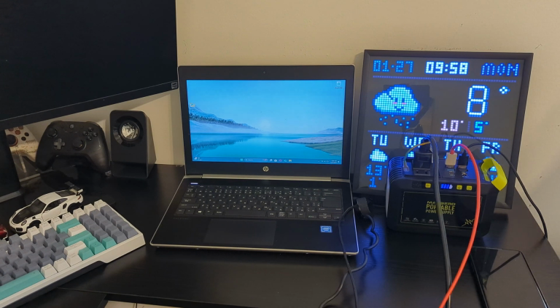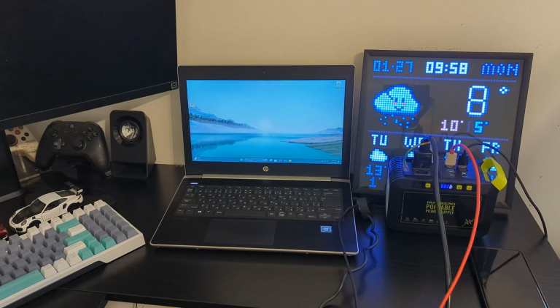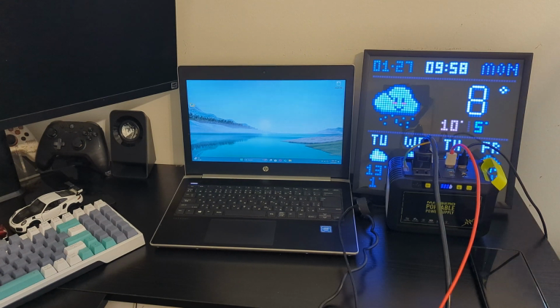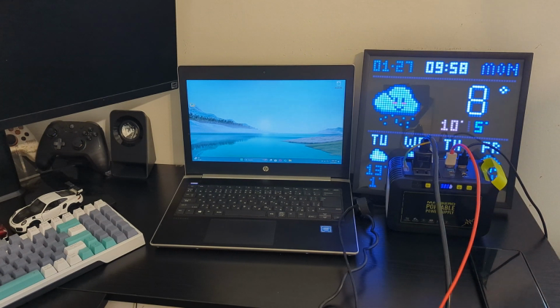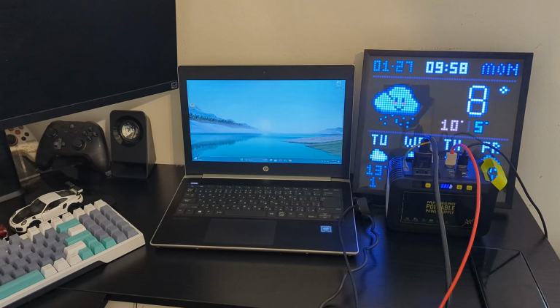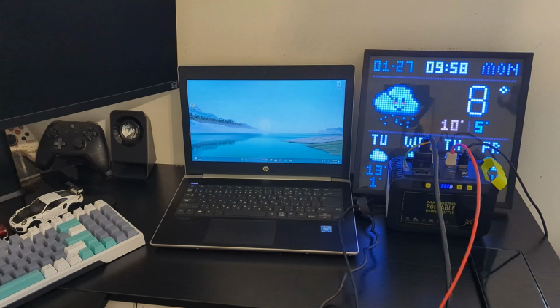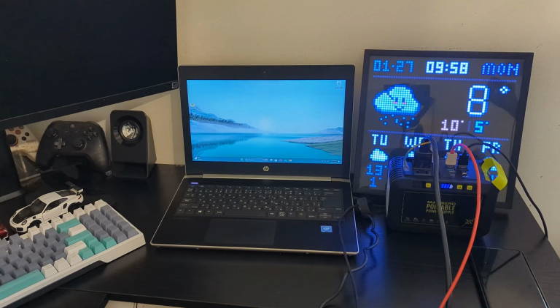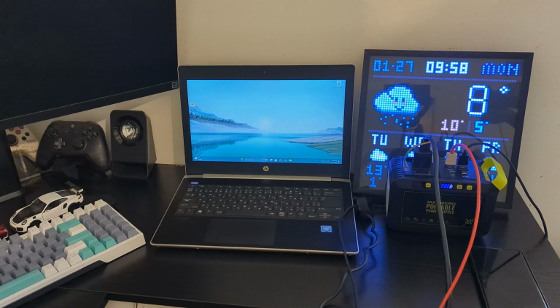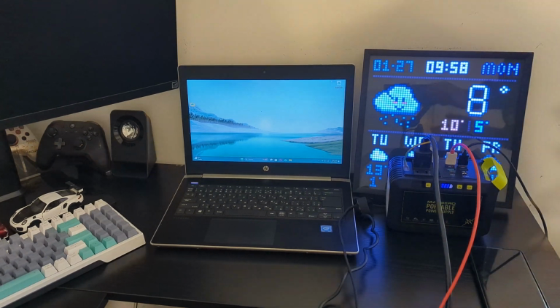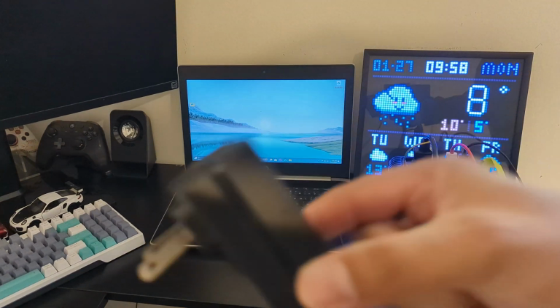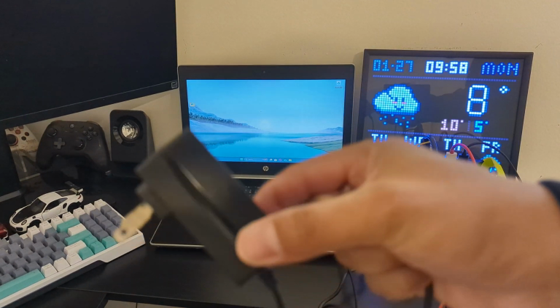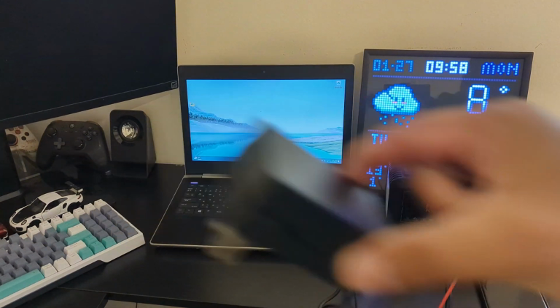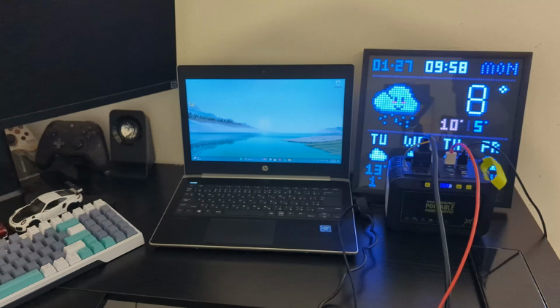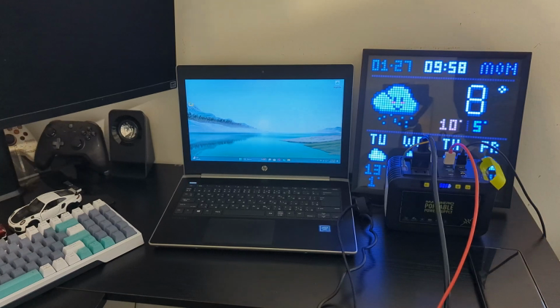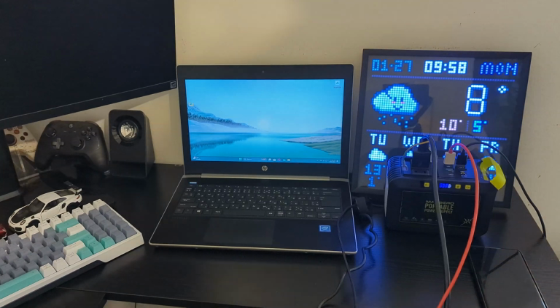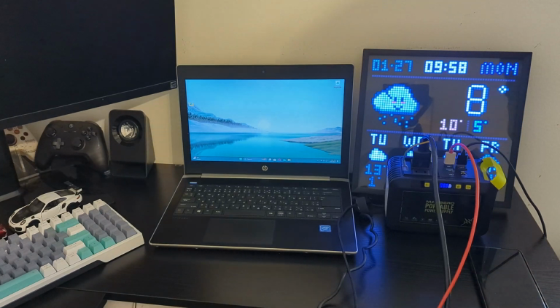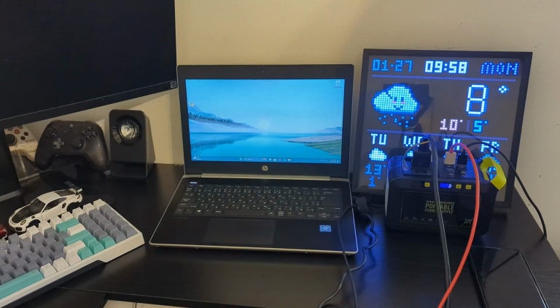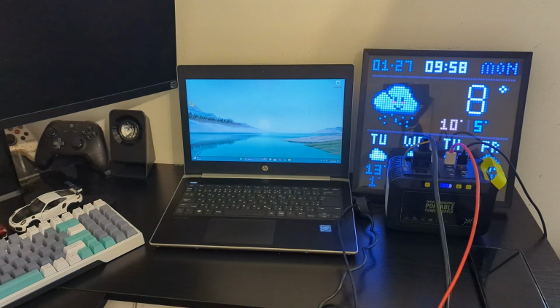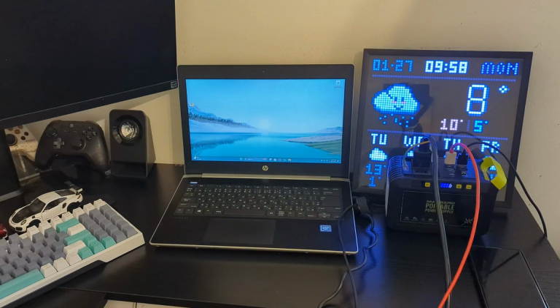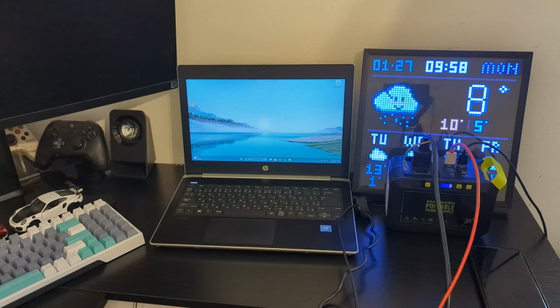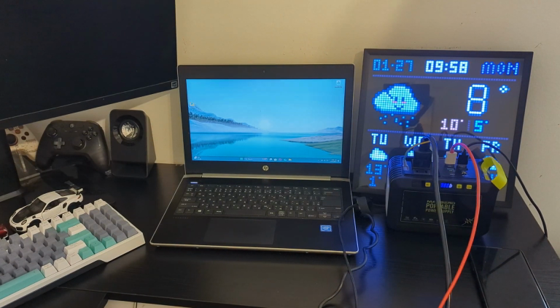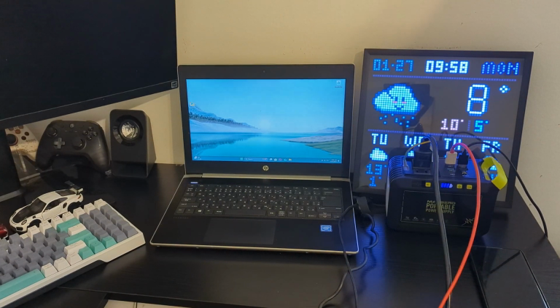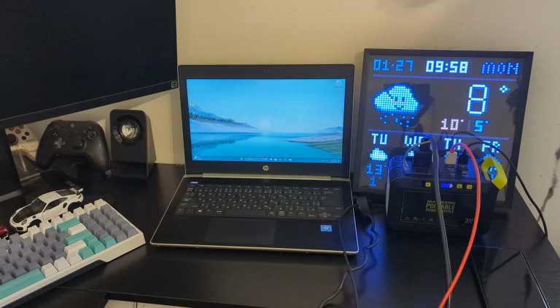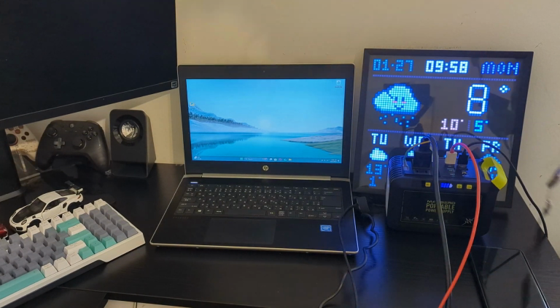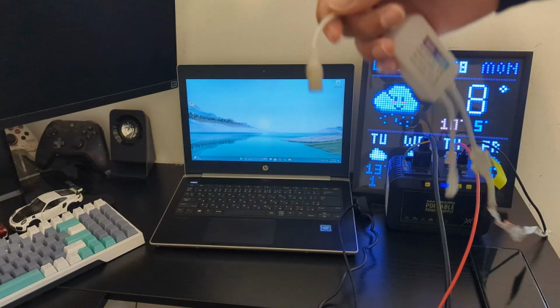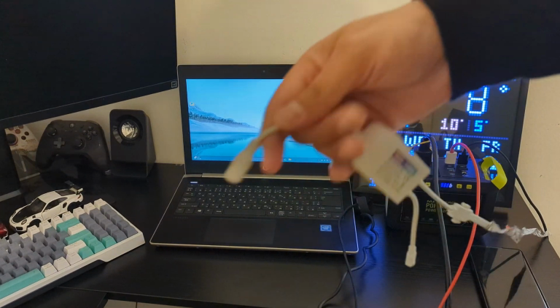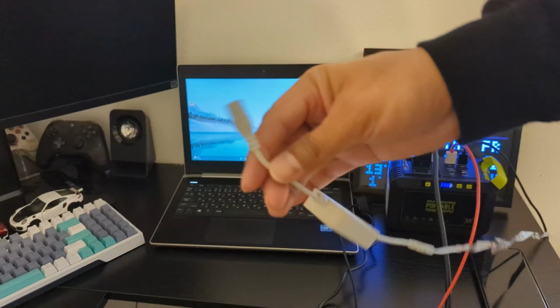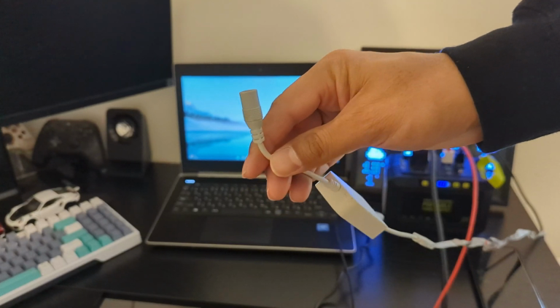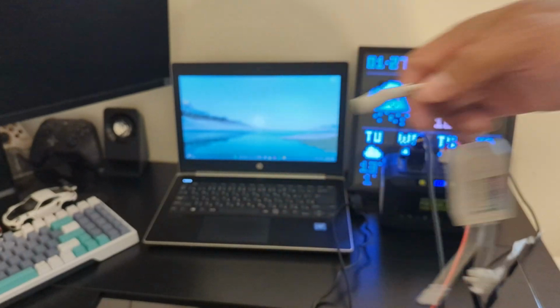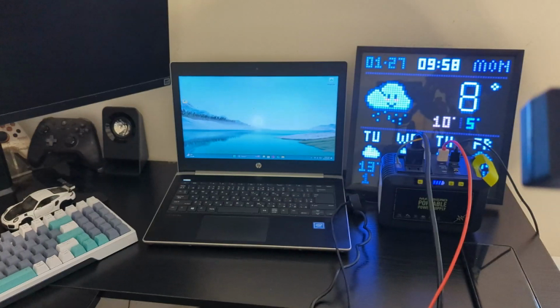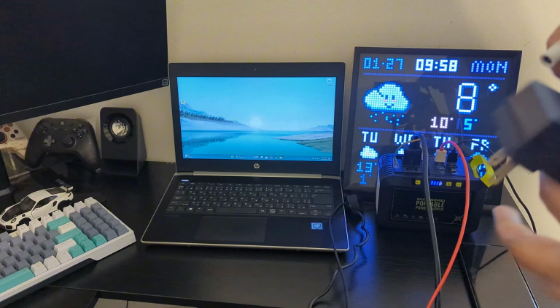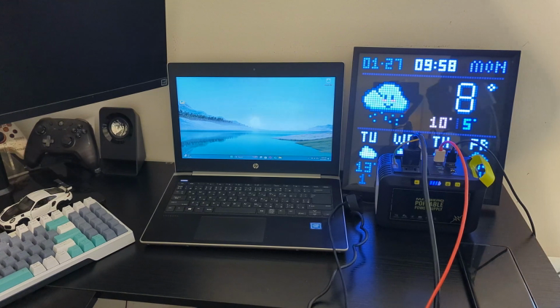Then I plugged RGB strip lights into the power socket of this power station, and those strip lights worked.